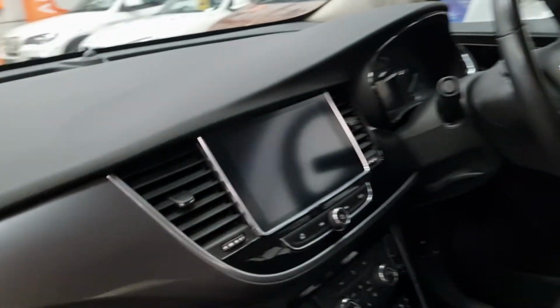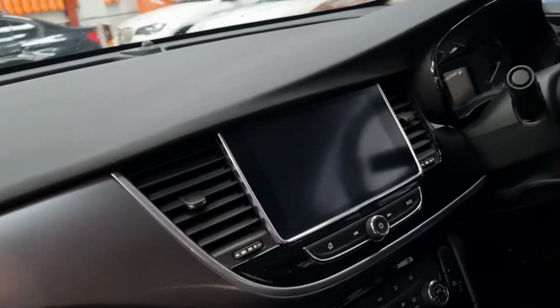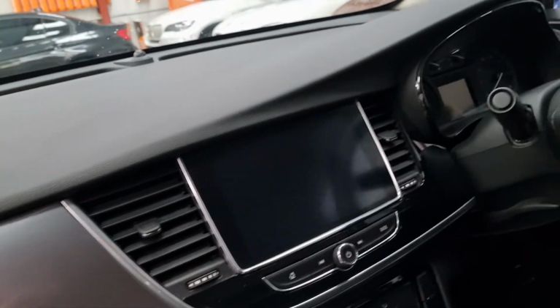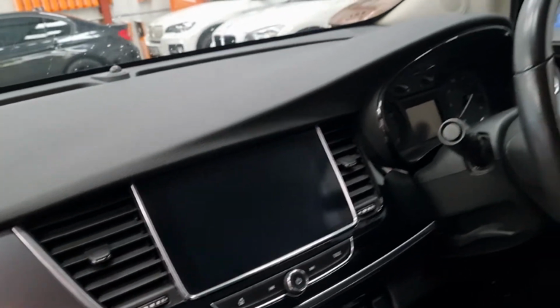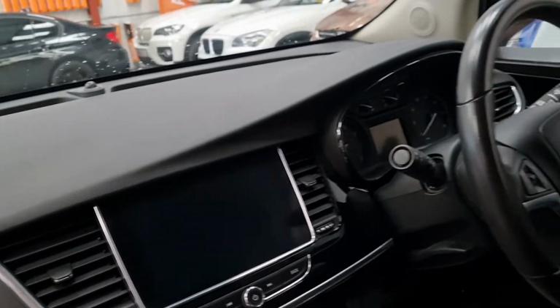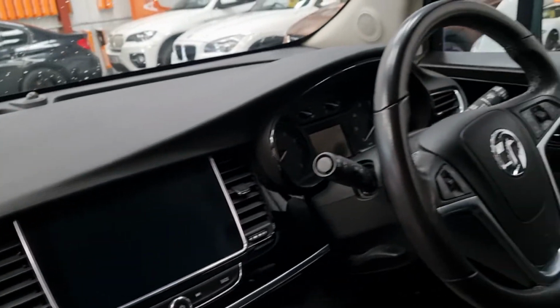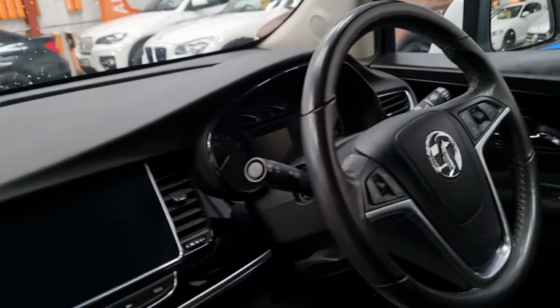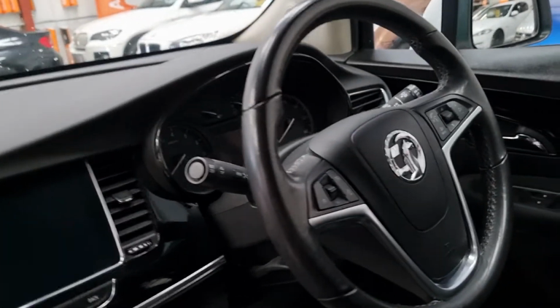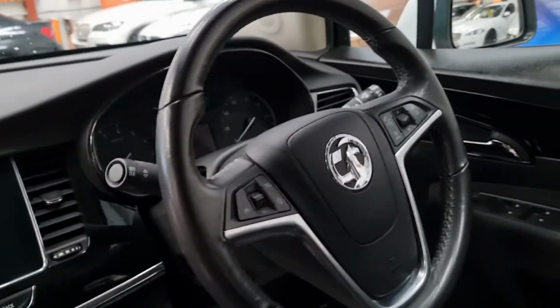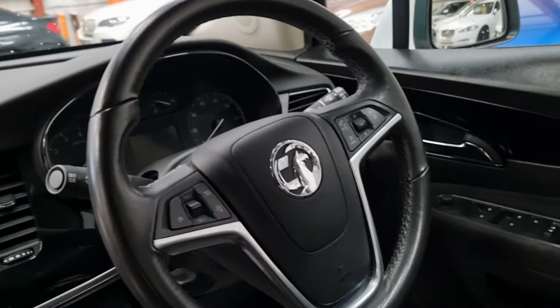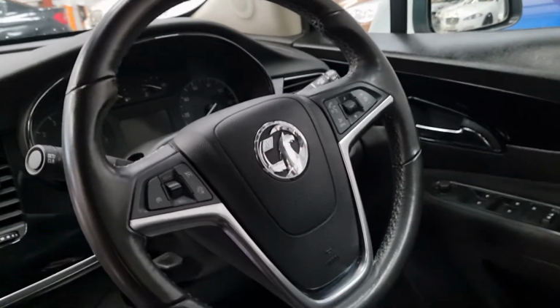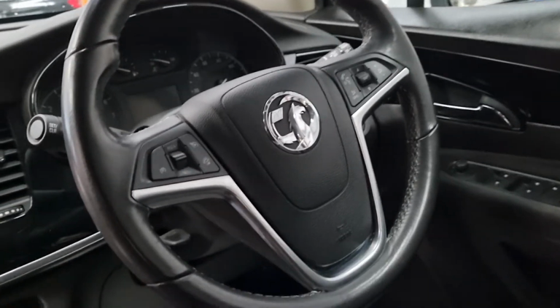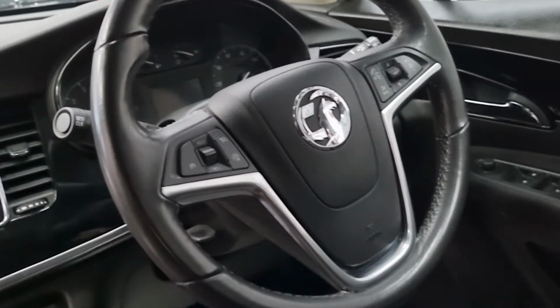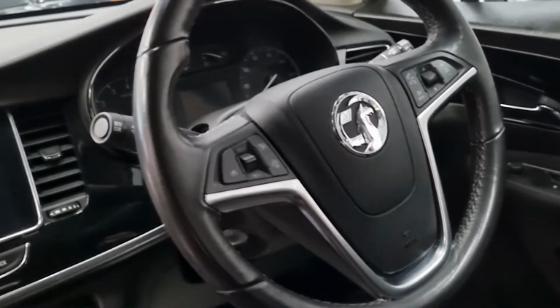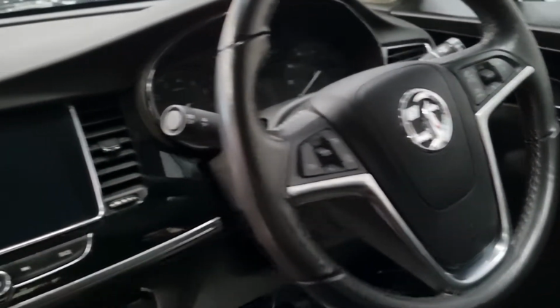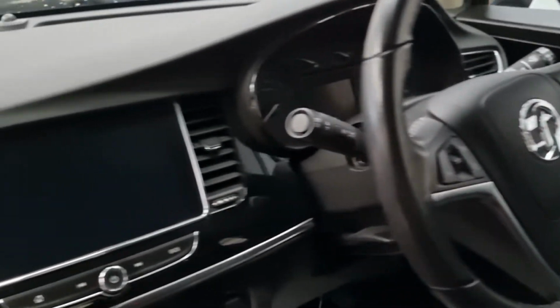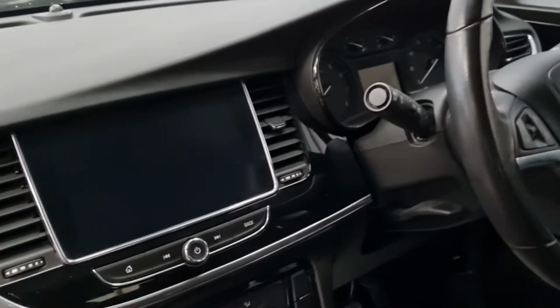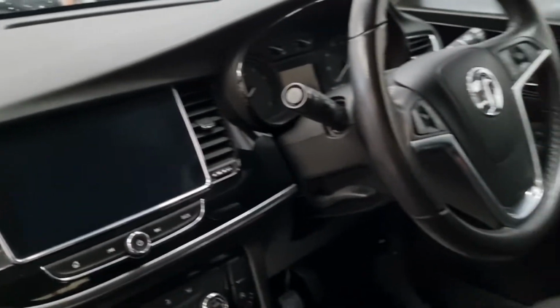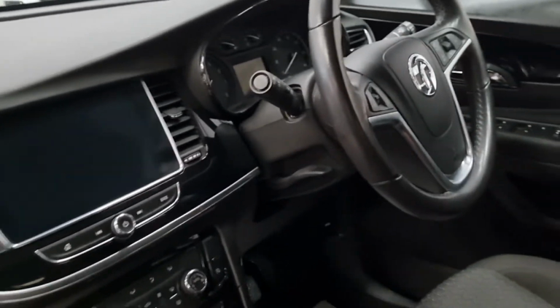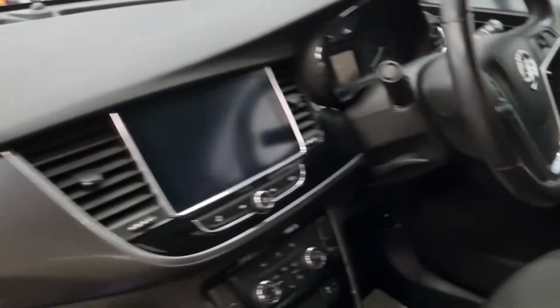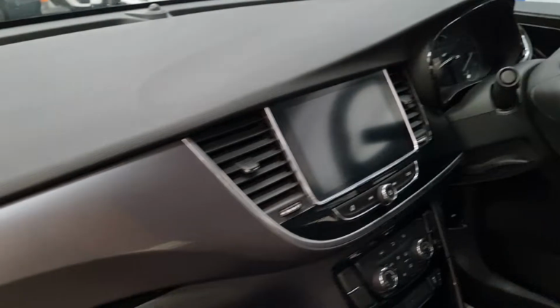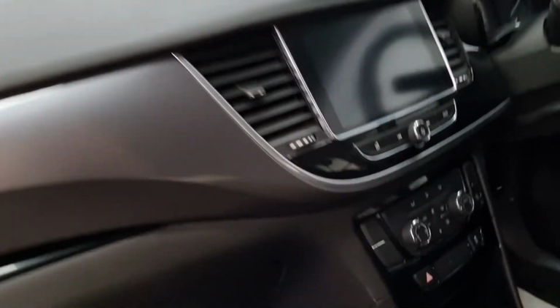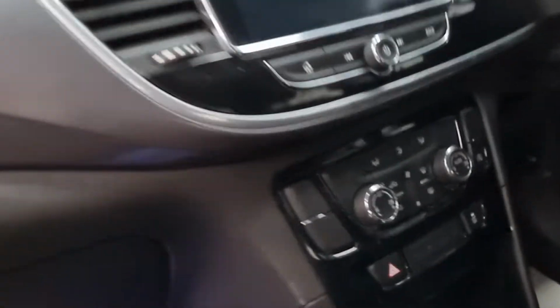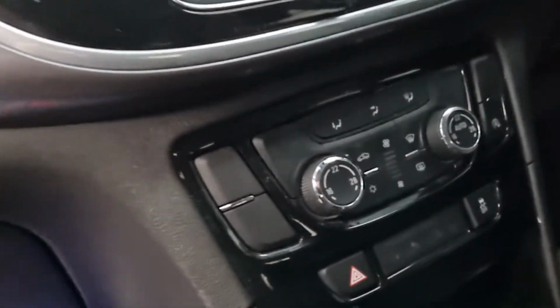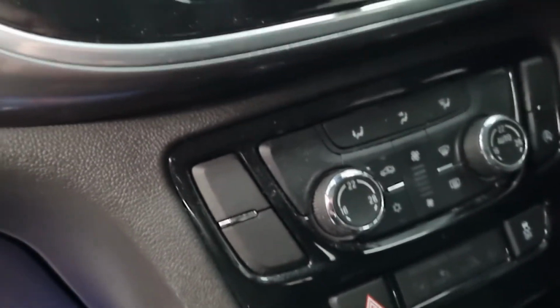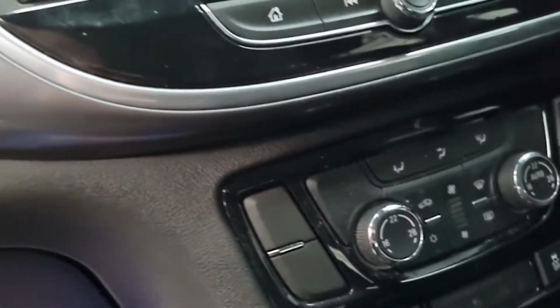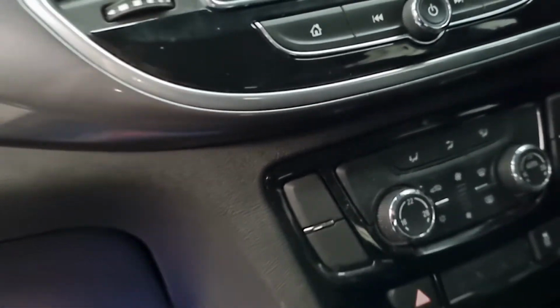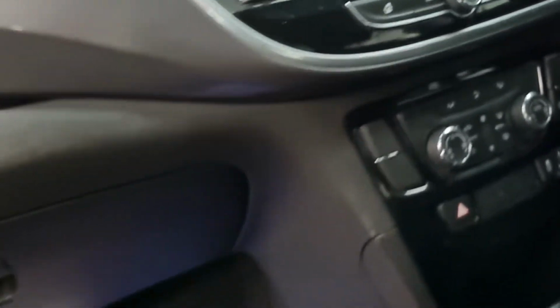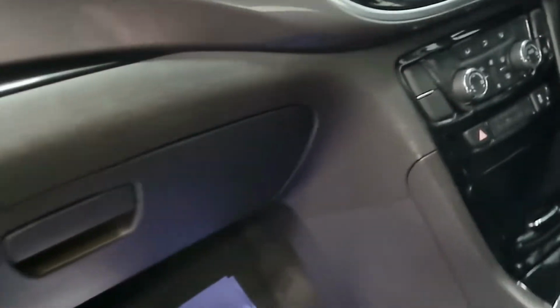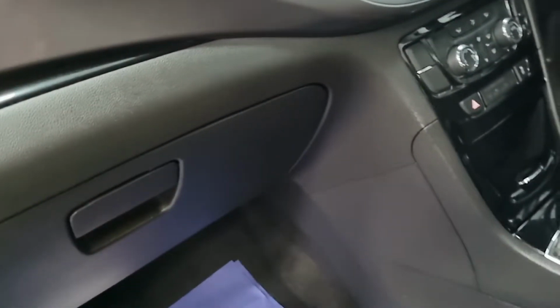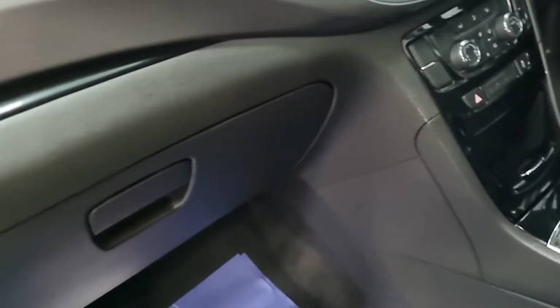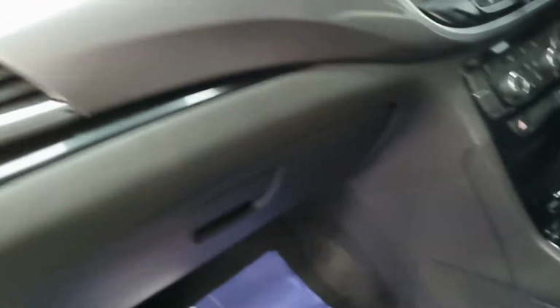Touch screen. Cruise control. Bluetooth phone integration. Electric windows times four. Start stop.